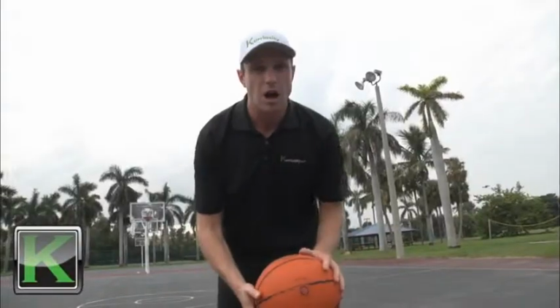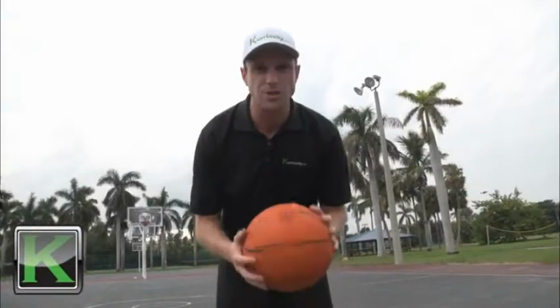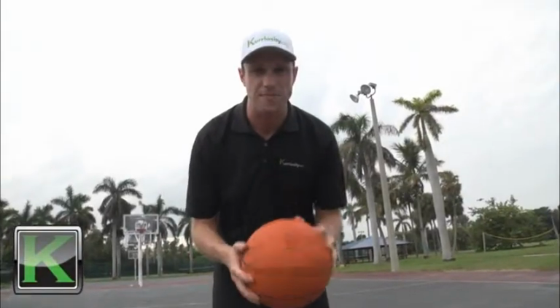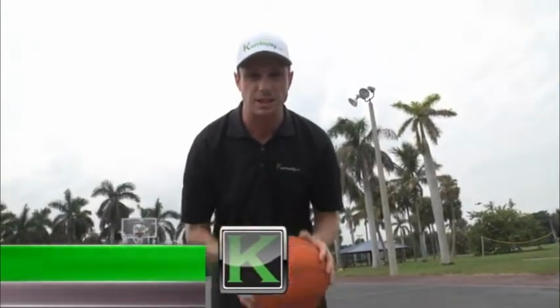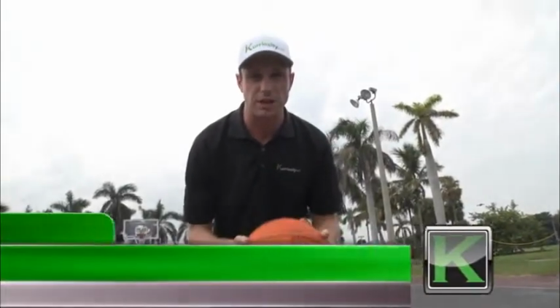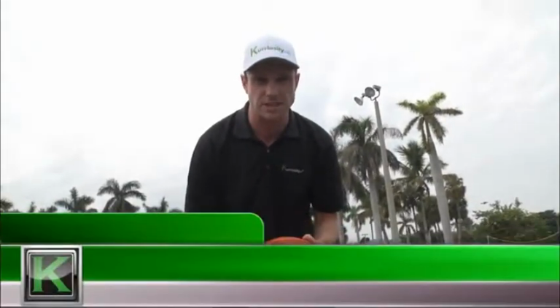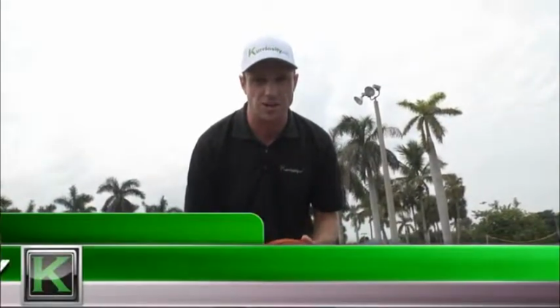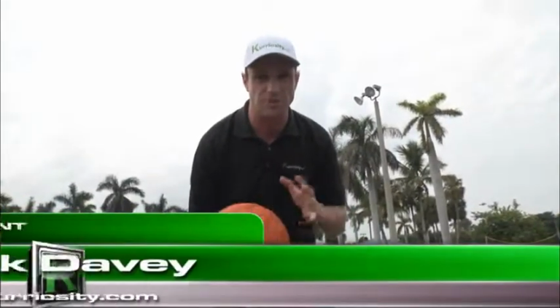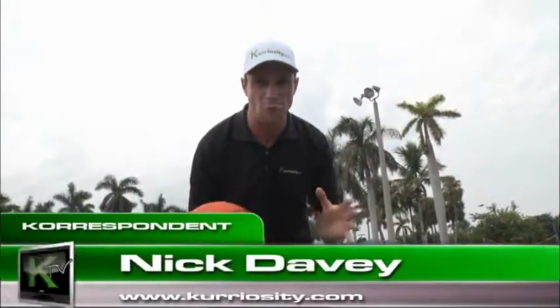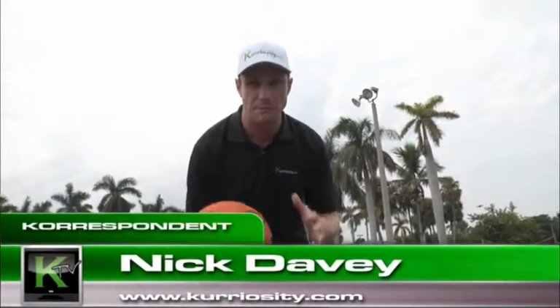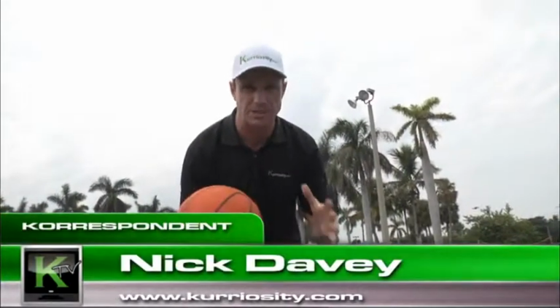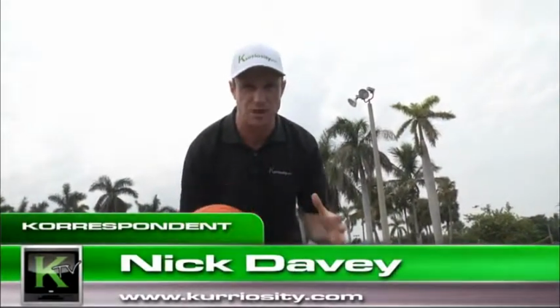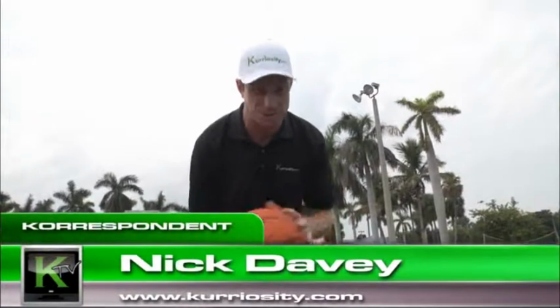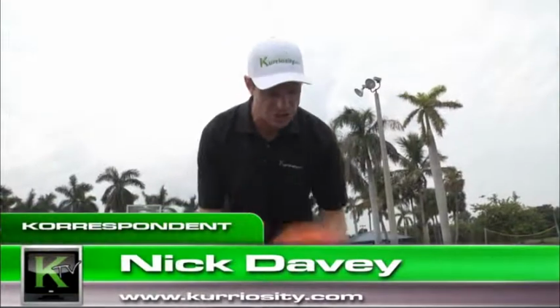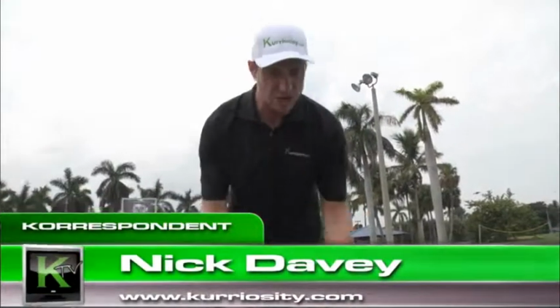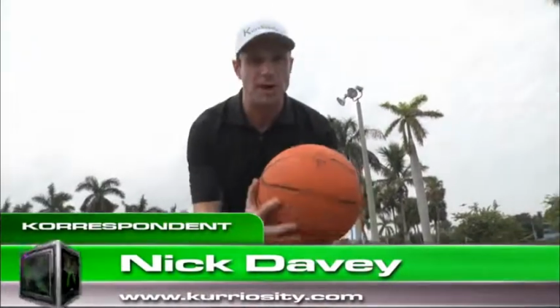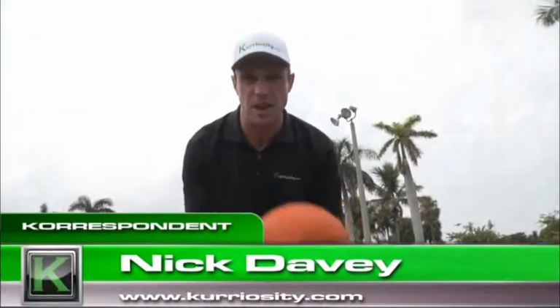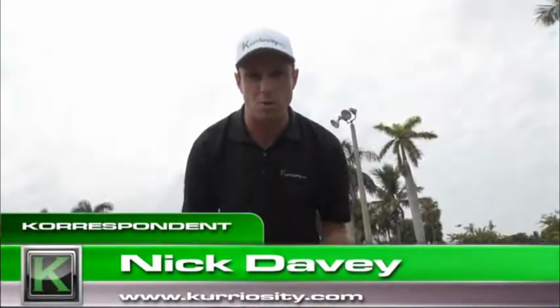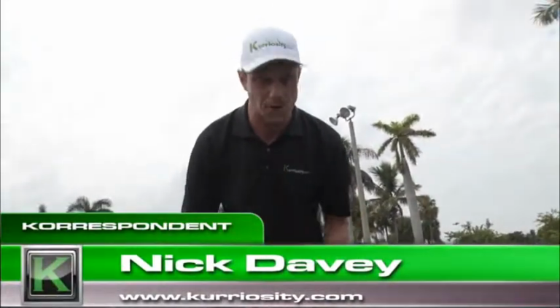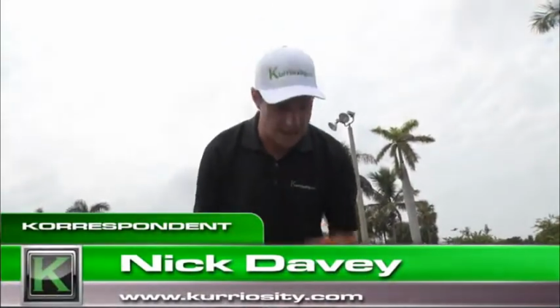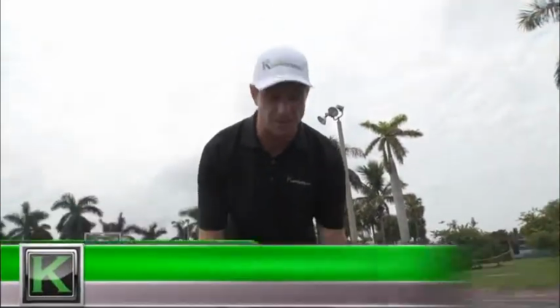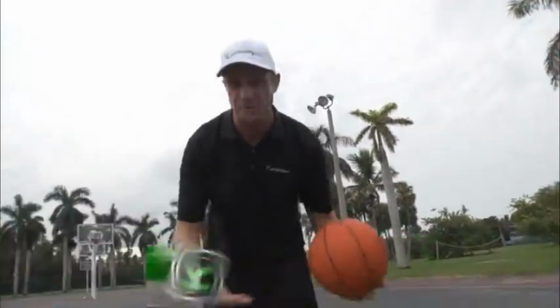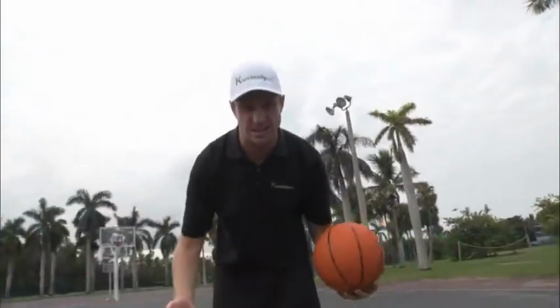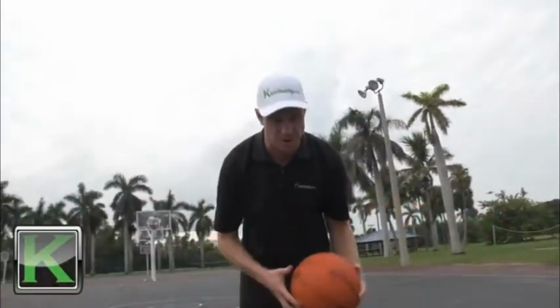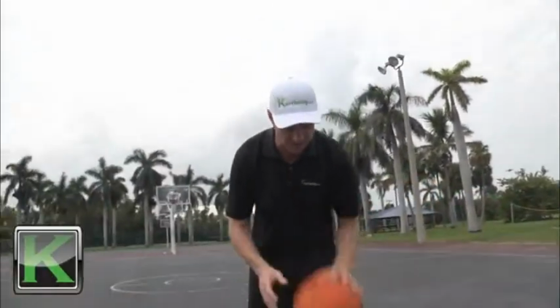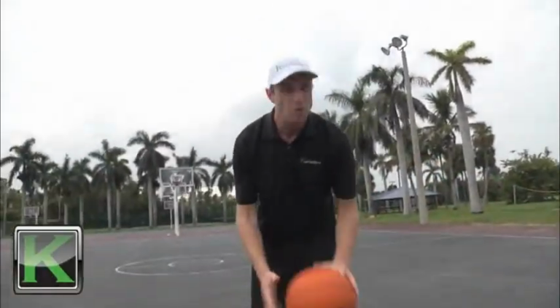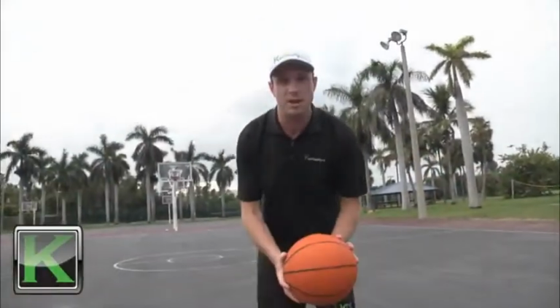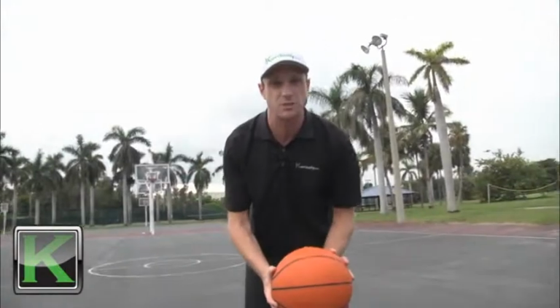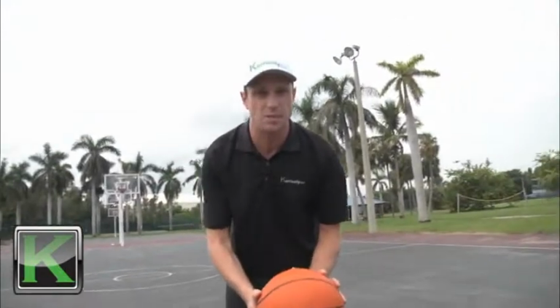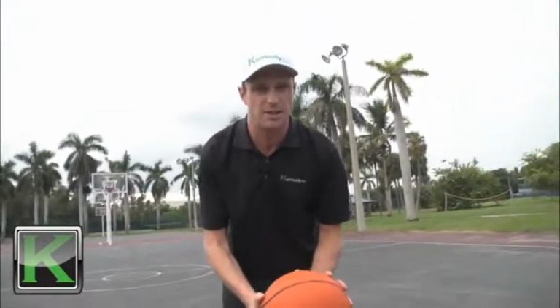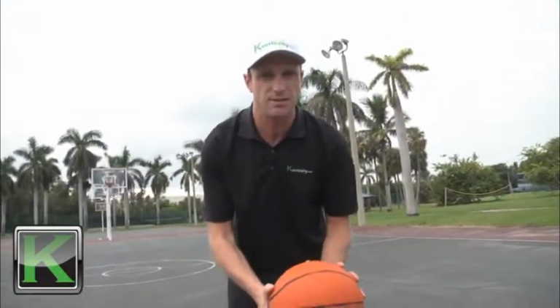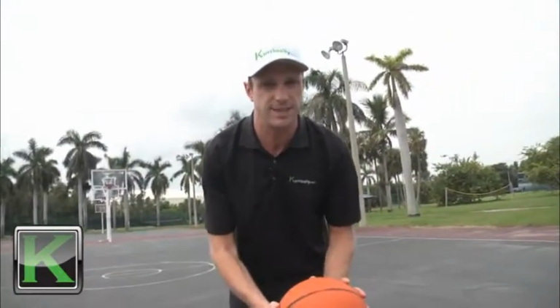I just took five minutes and completed those exercises and I feel warmed up and ready to take on this match. It should be part of anyone's warm-up for any game — it's only five minutes out of your time. I'm Nick Davey for KTV.